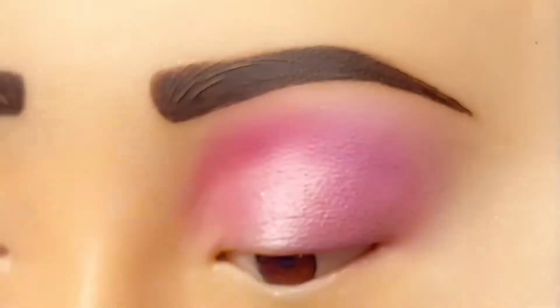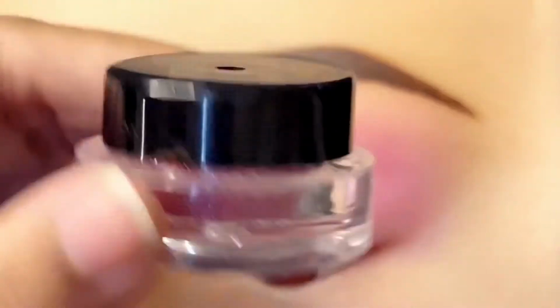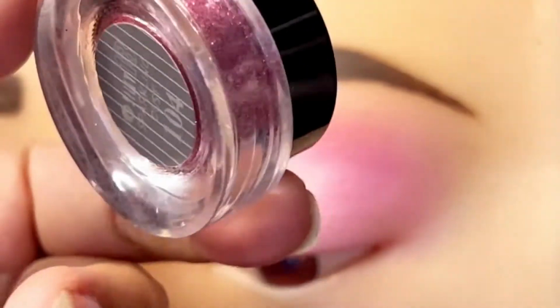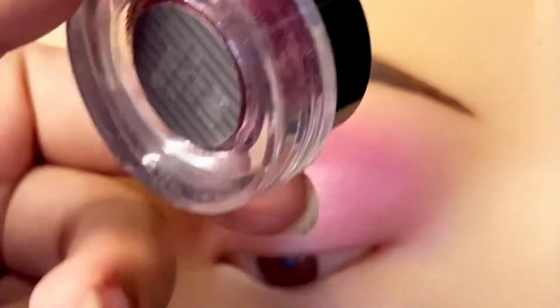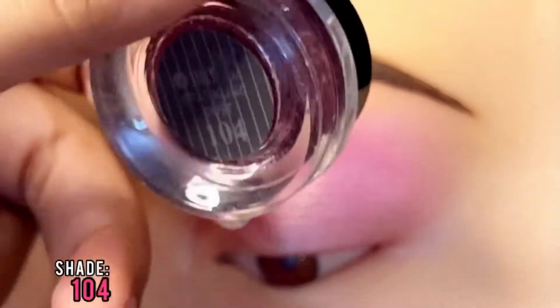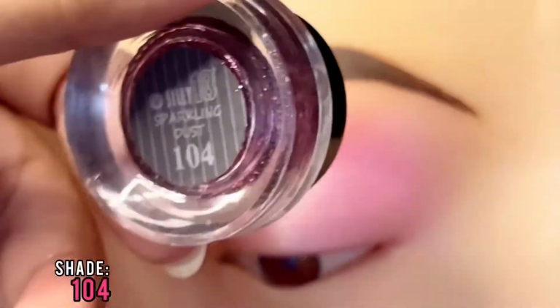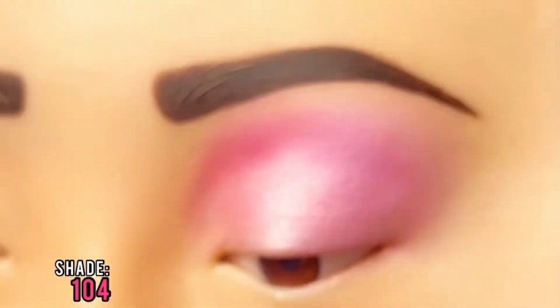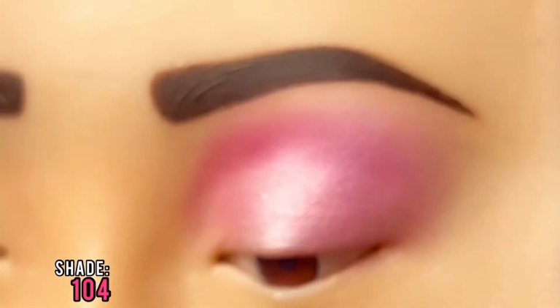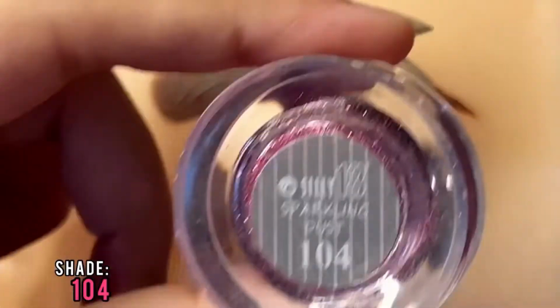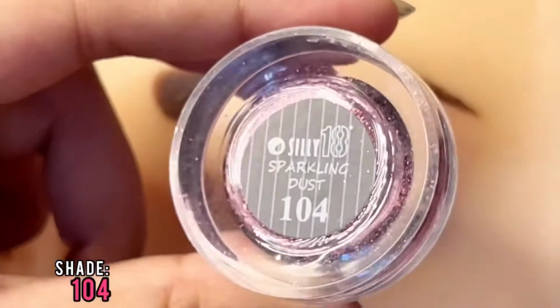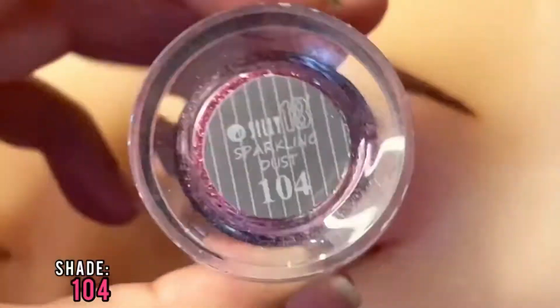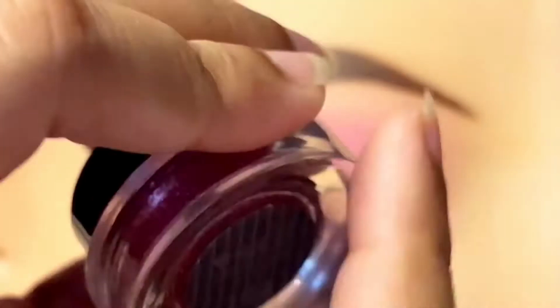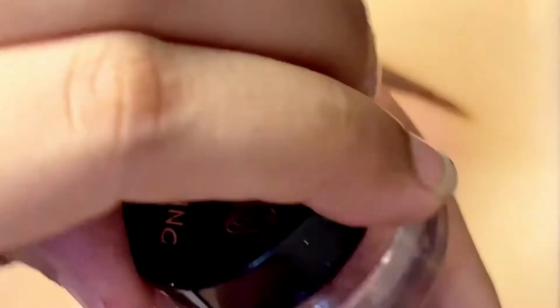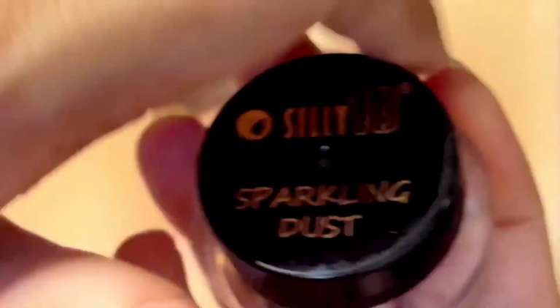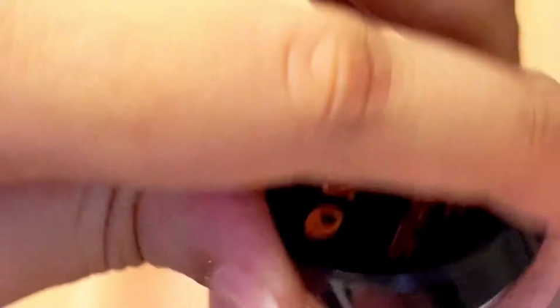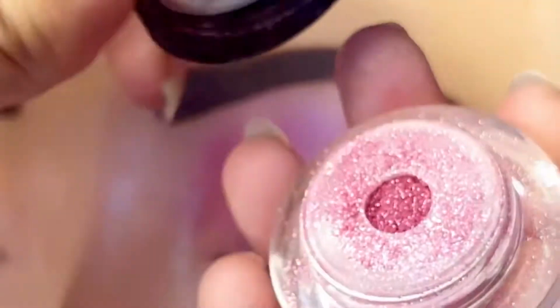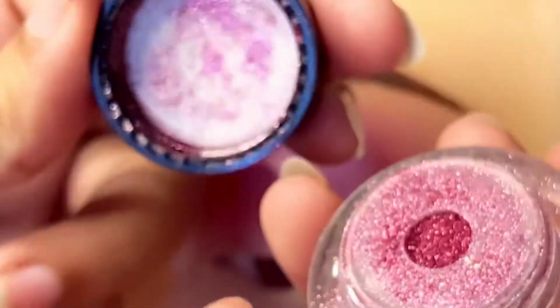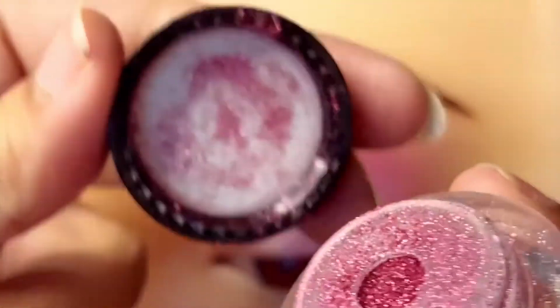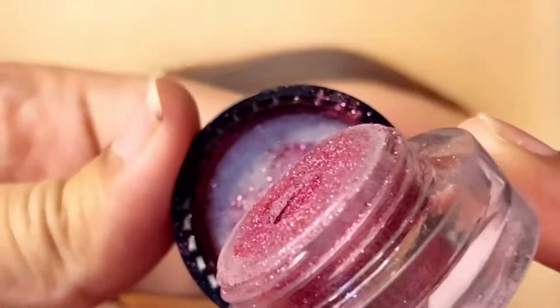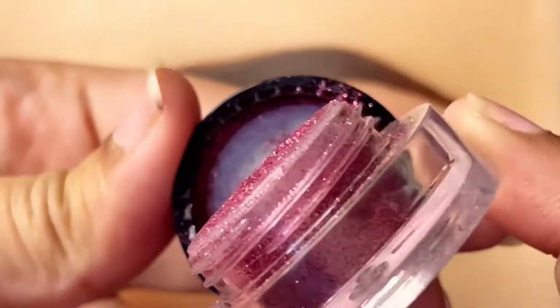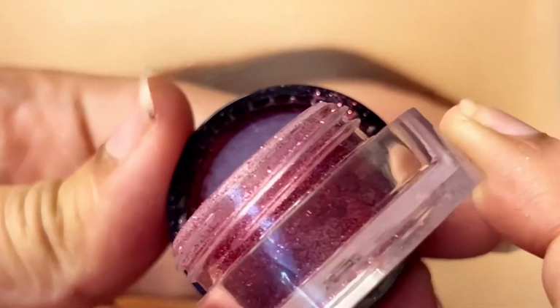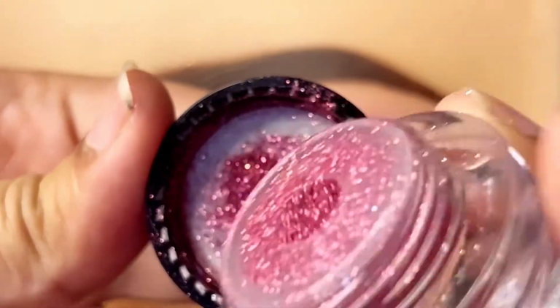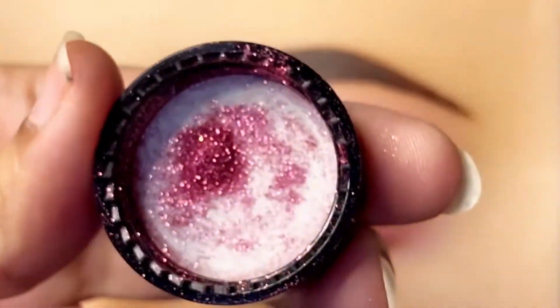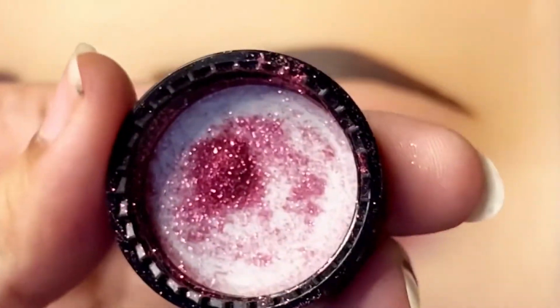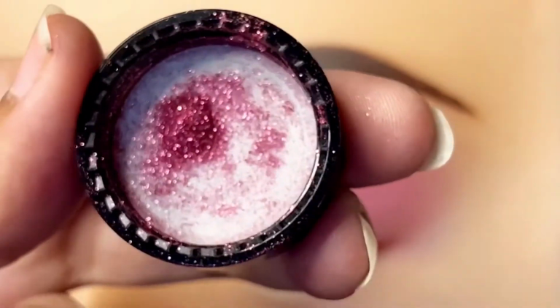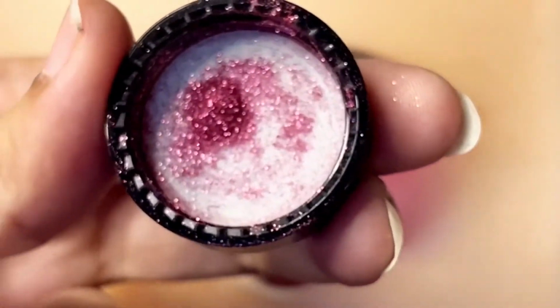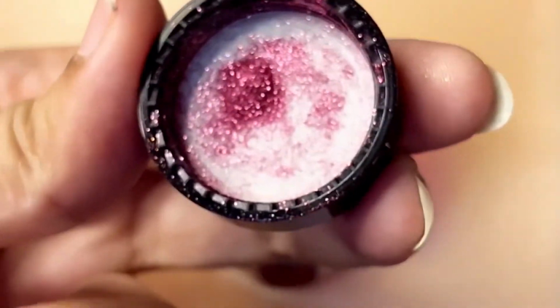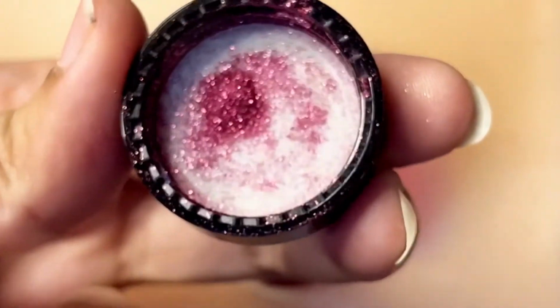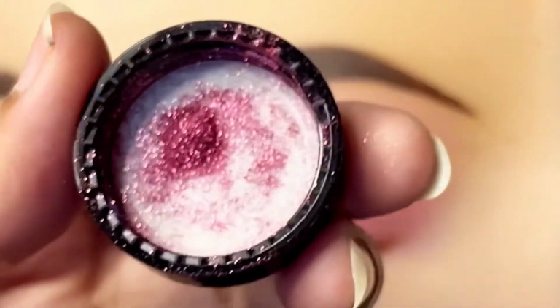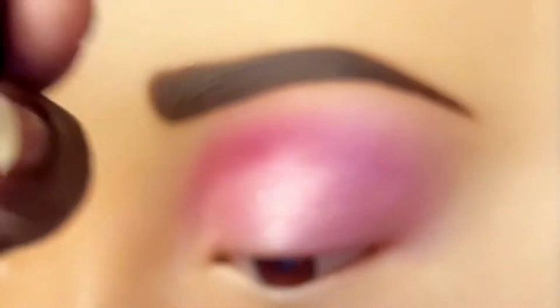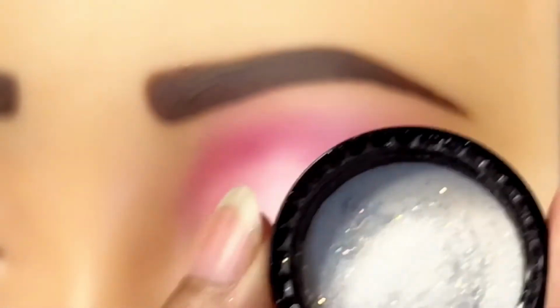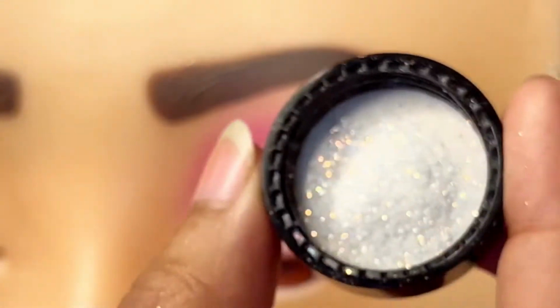Then we mix another shade — pink shade, shade number 104. This is our pink shade.